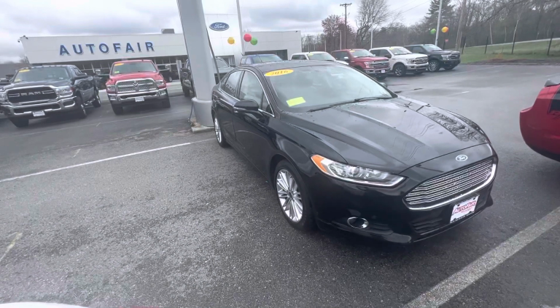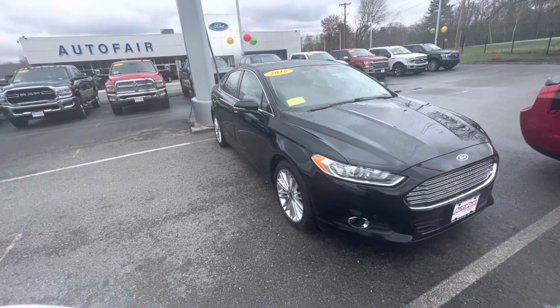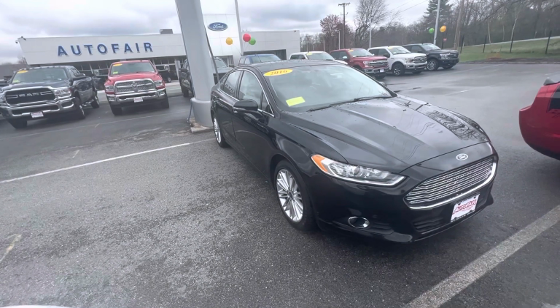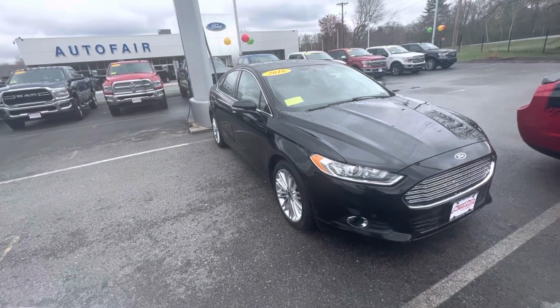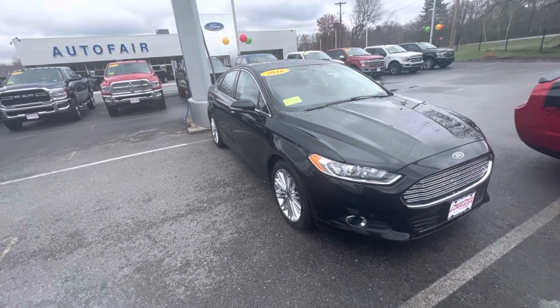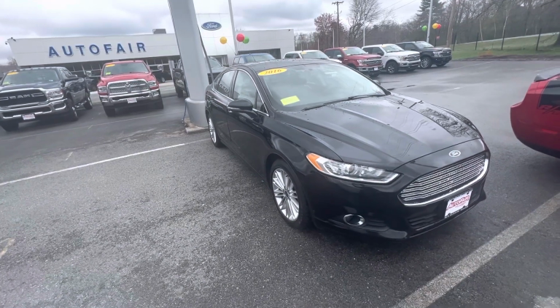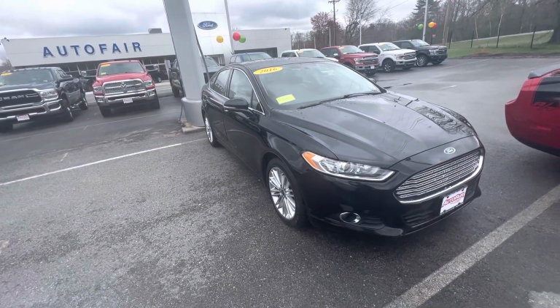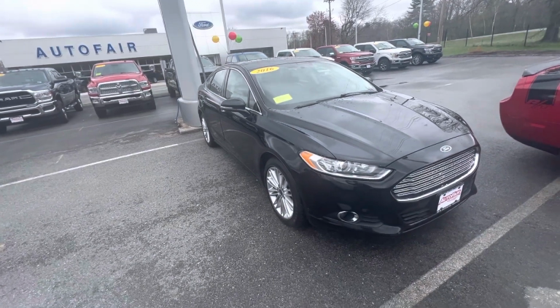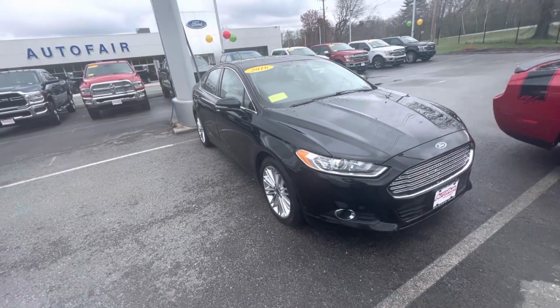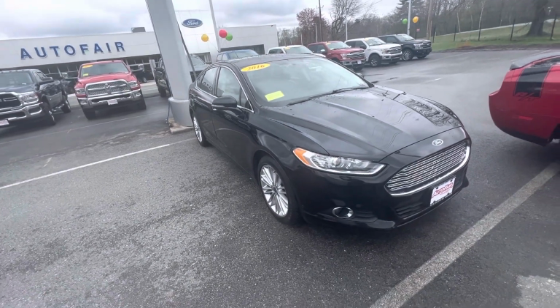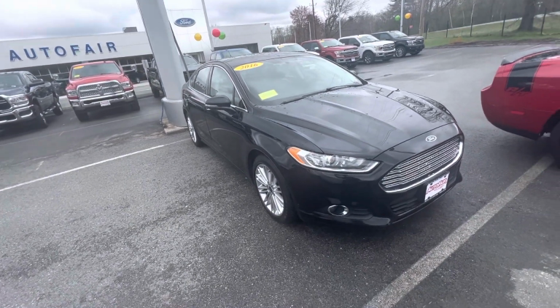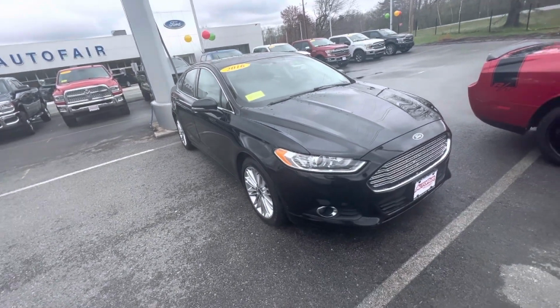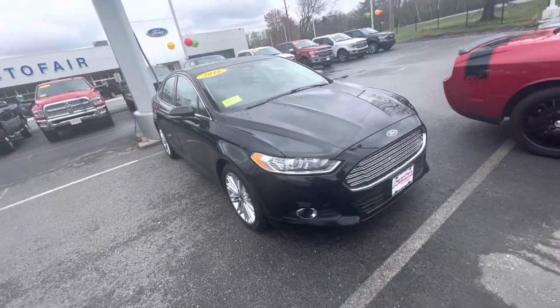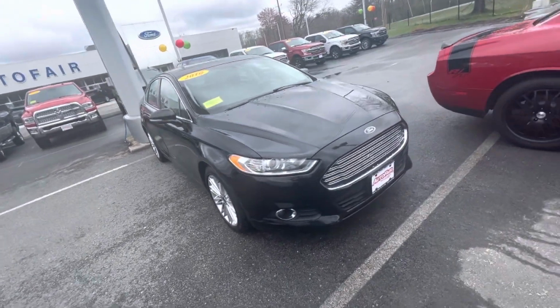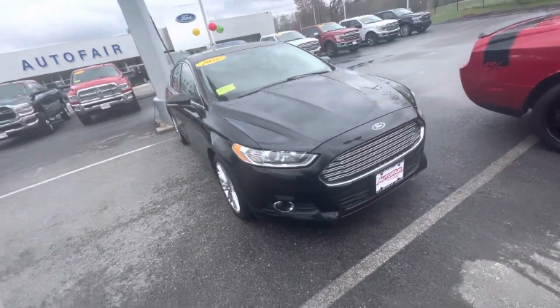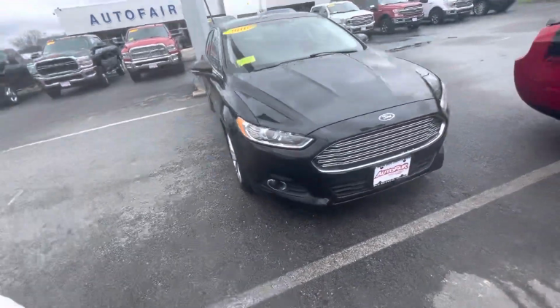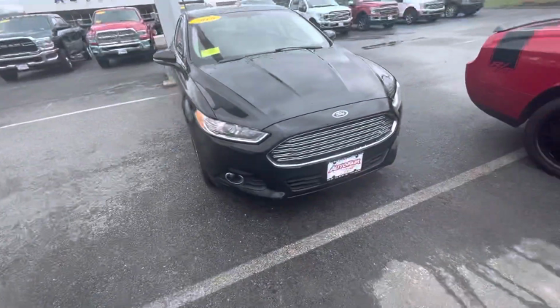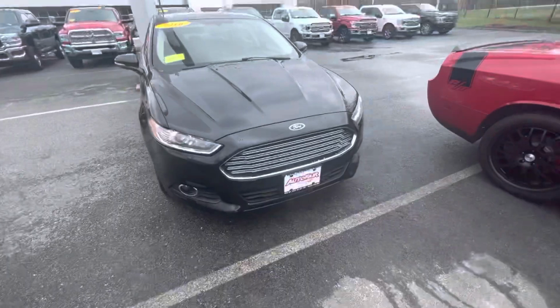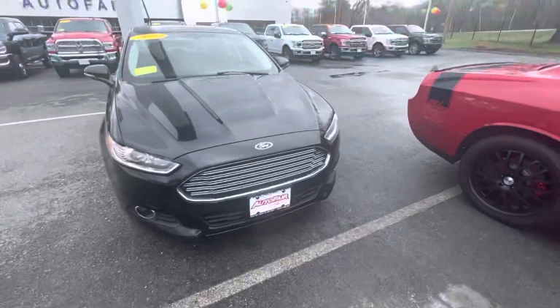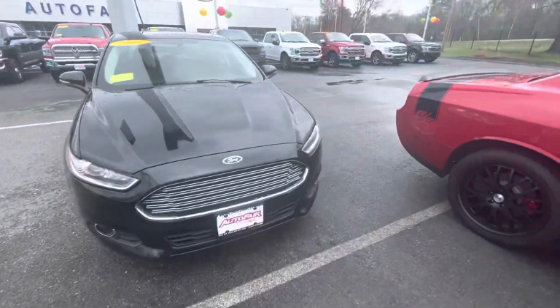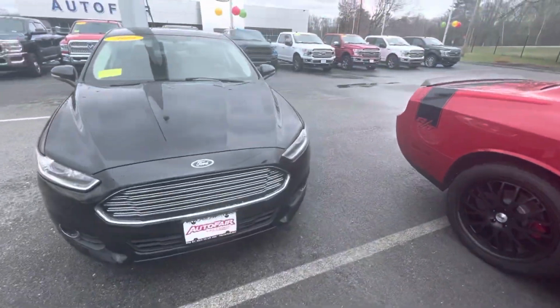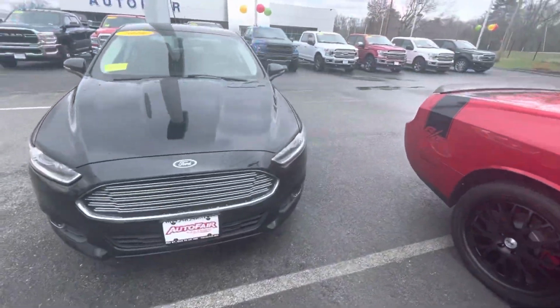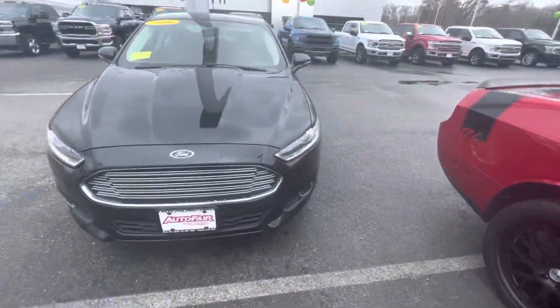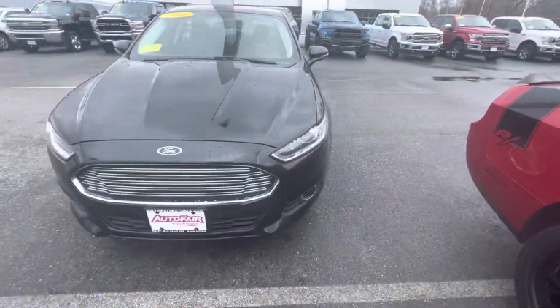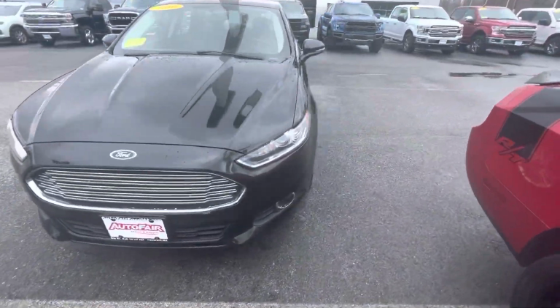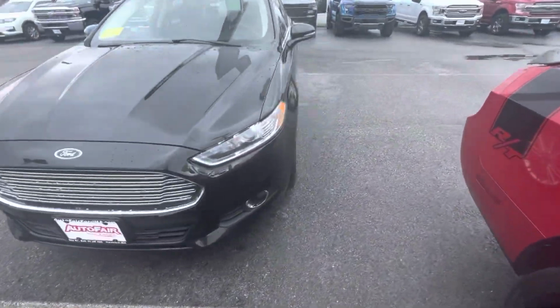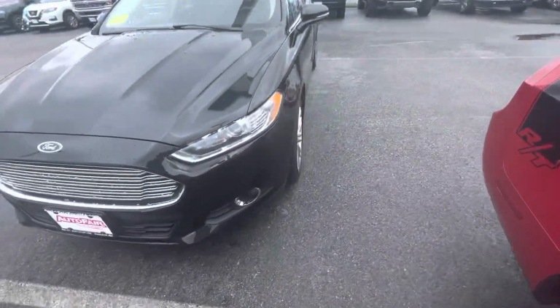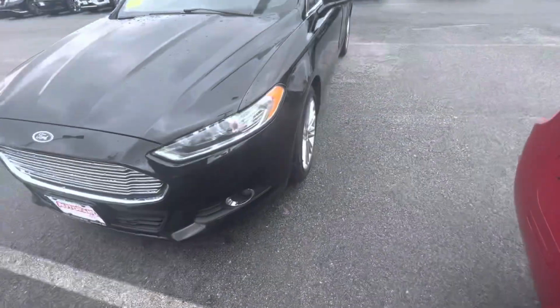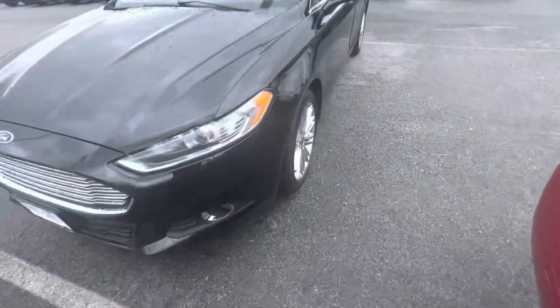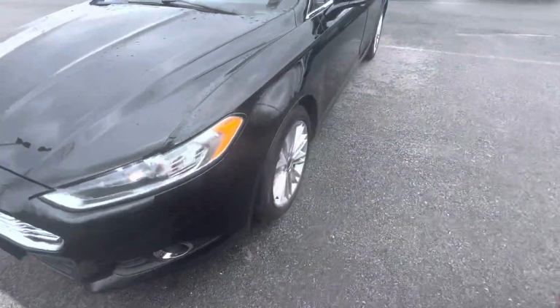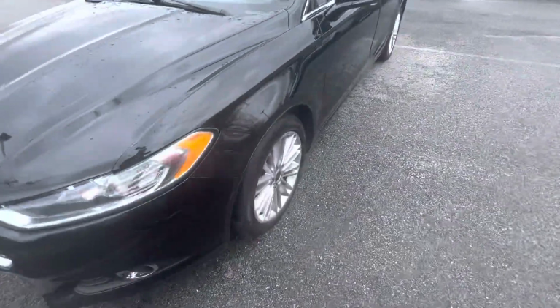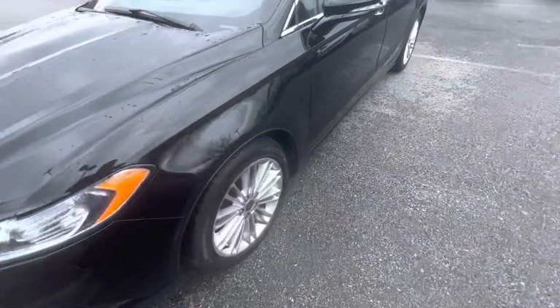Hey Dan, it's Fernando with AutoFair Ford of Haverhill. Thanks for inquiring about our 2016 Ford Fusion that we have on our lot. It's in really good condition.